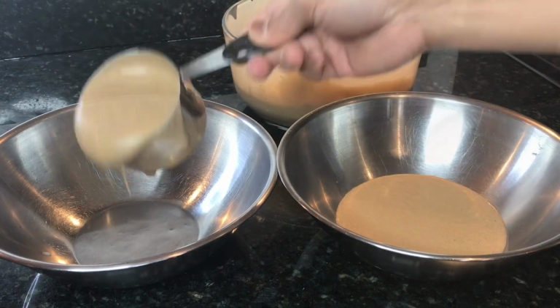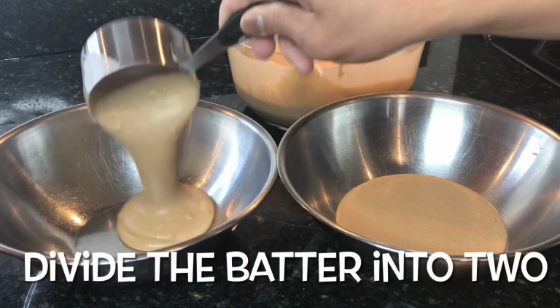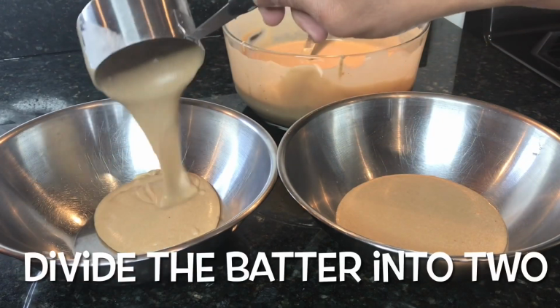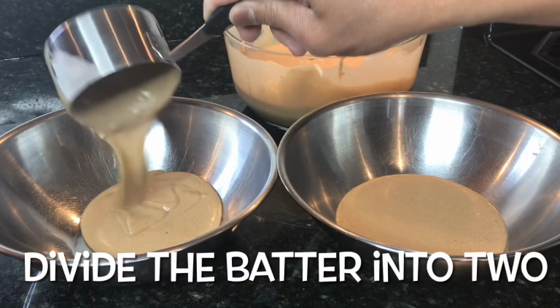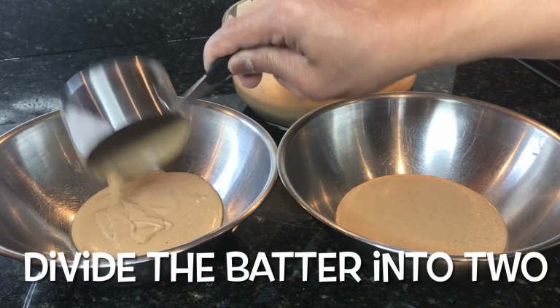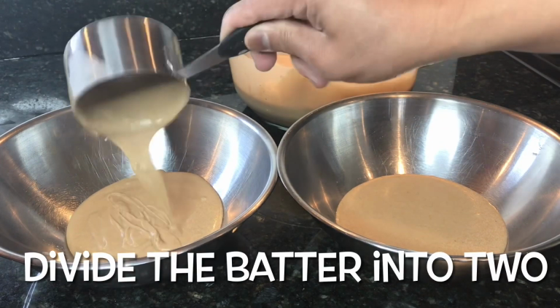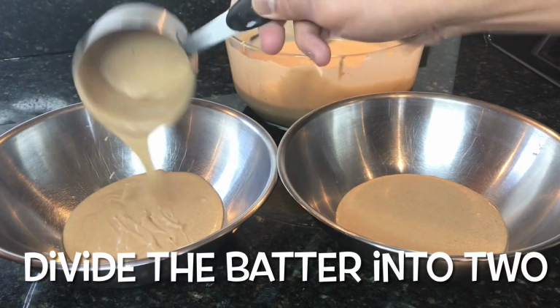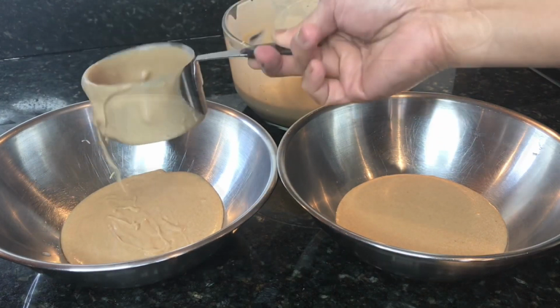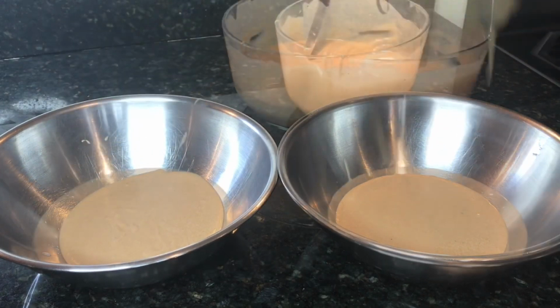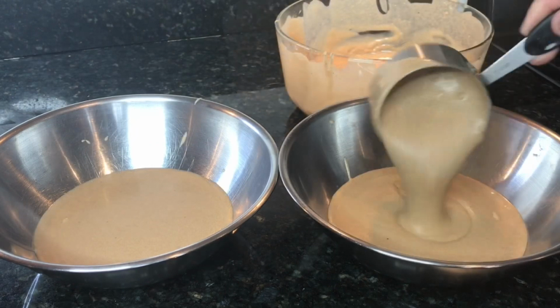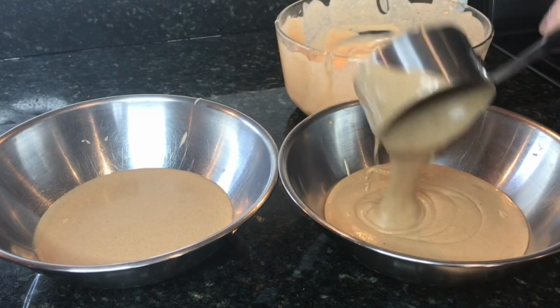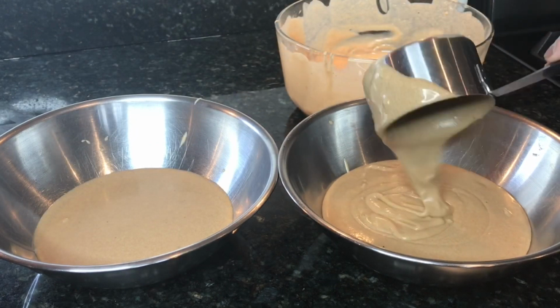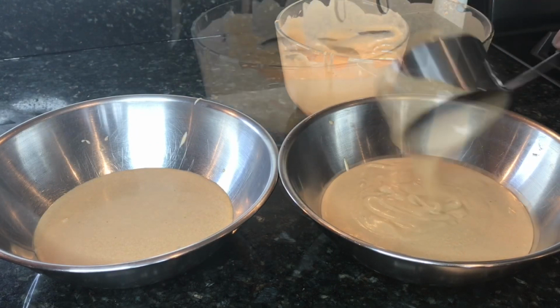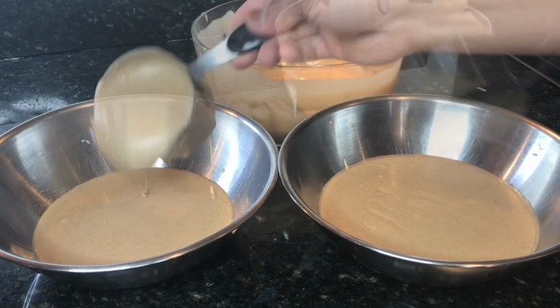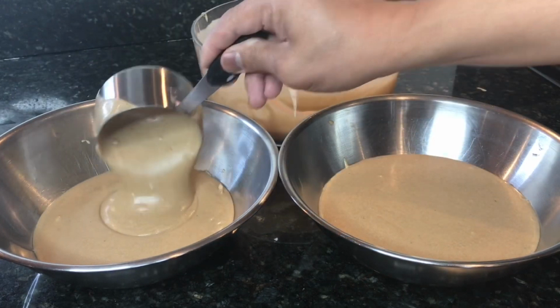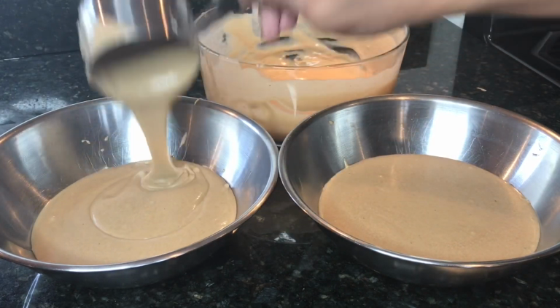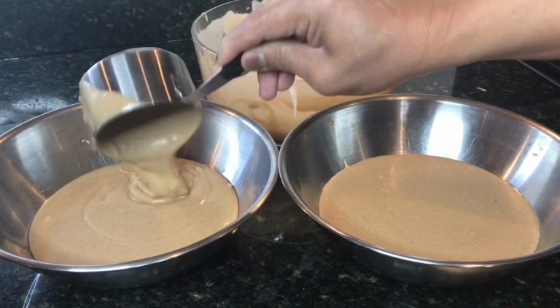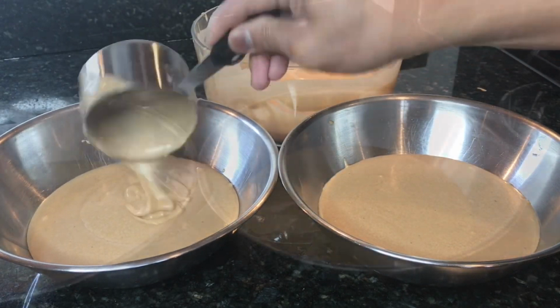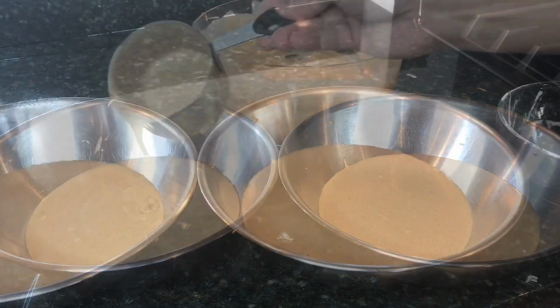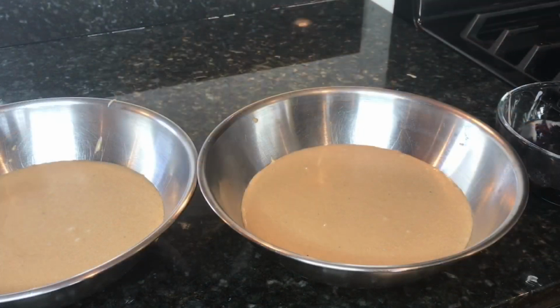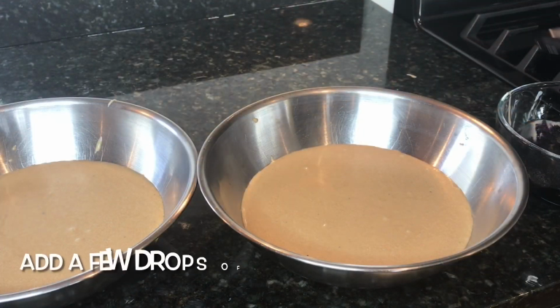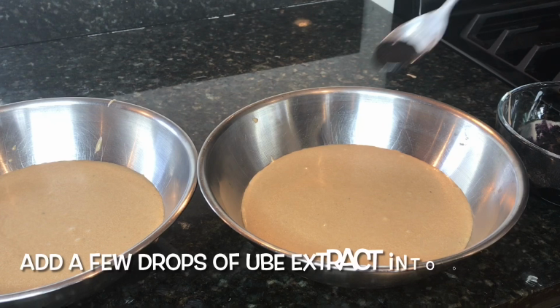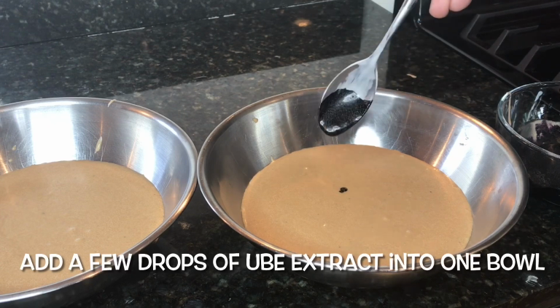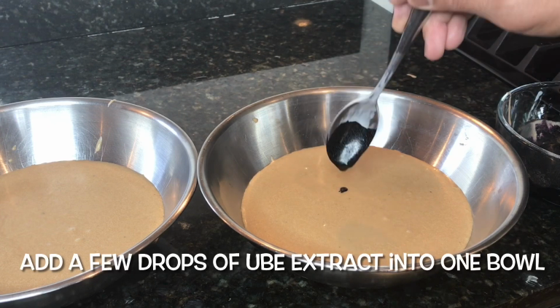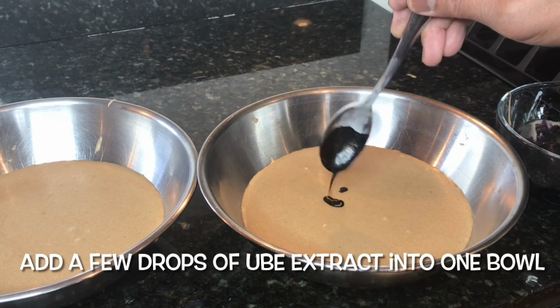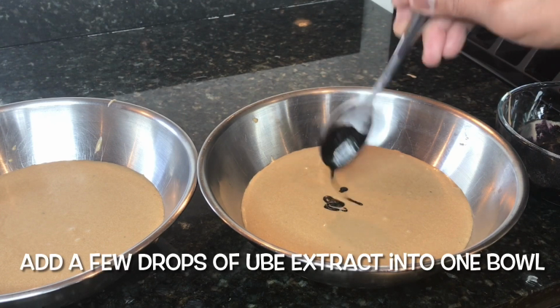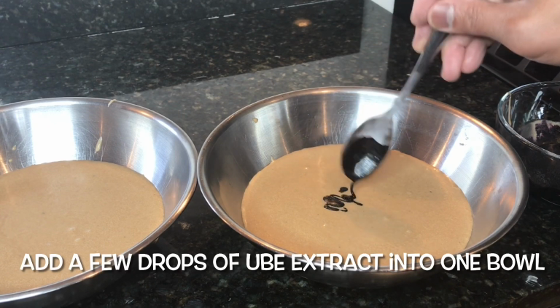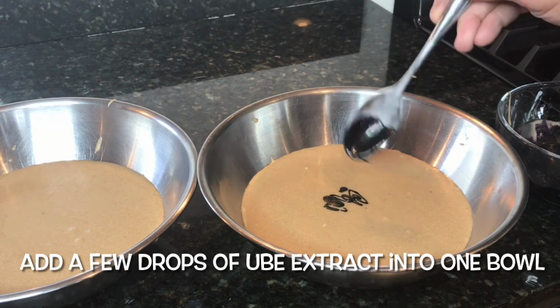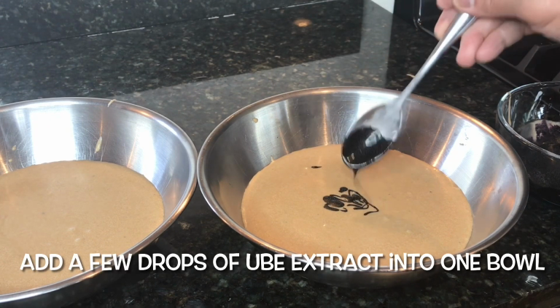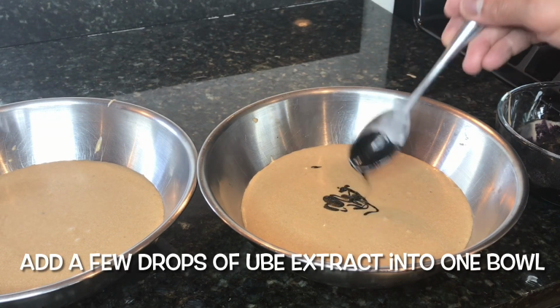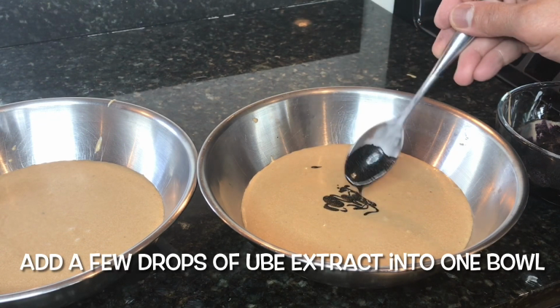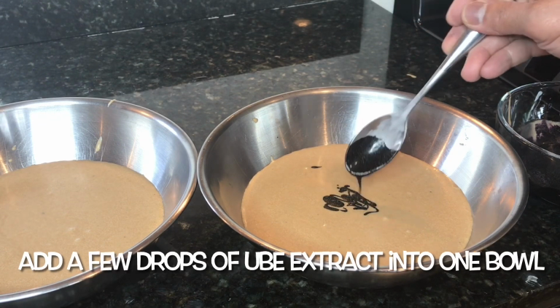Let's divide the batter into two. Place a few drops of ube extract into one of the batters.